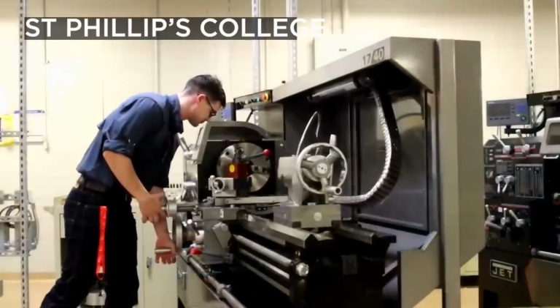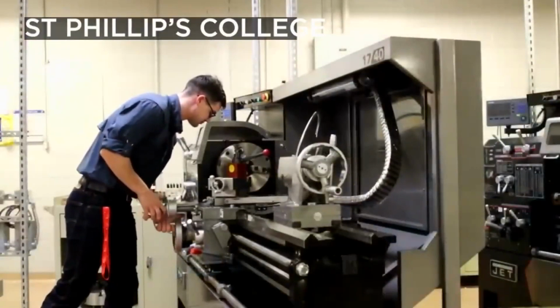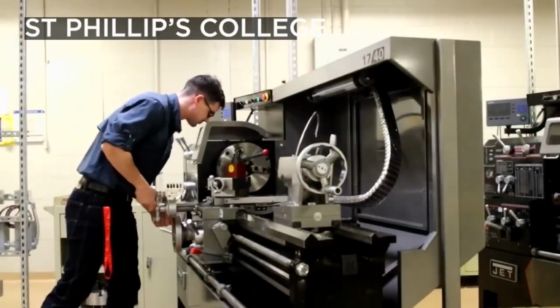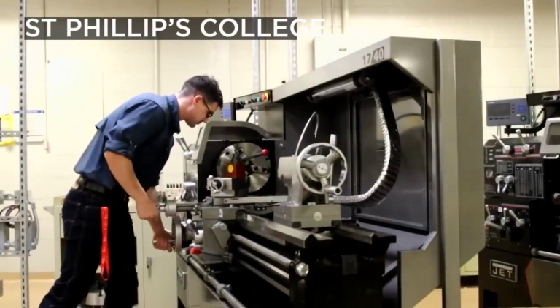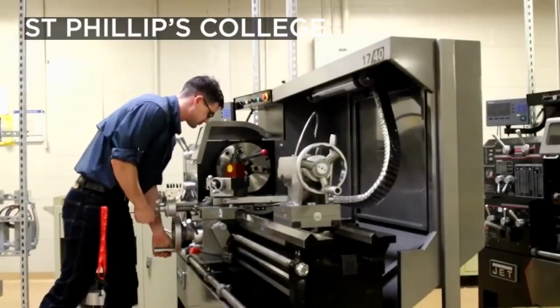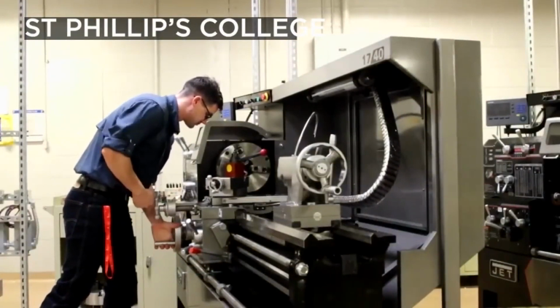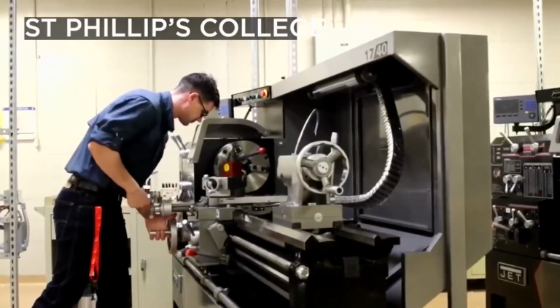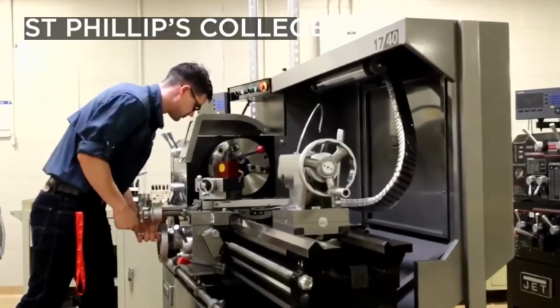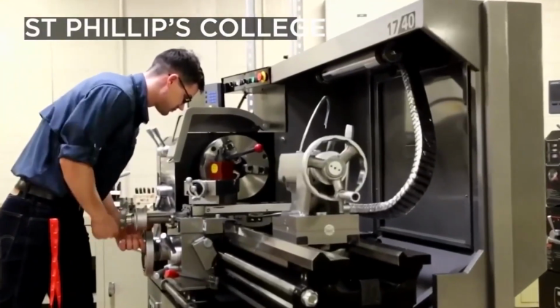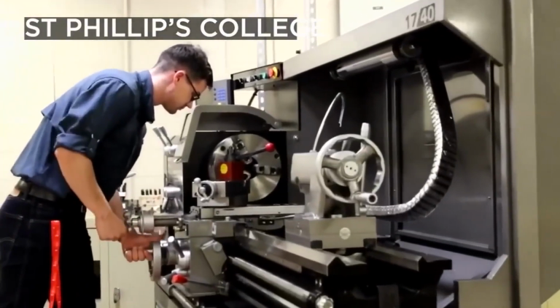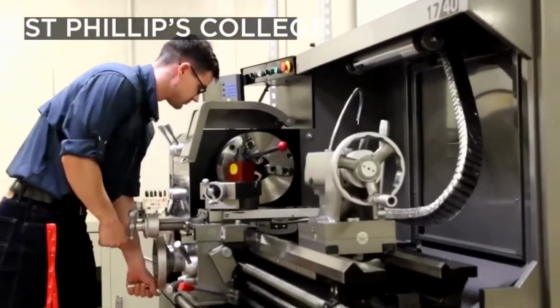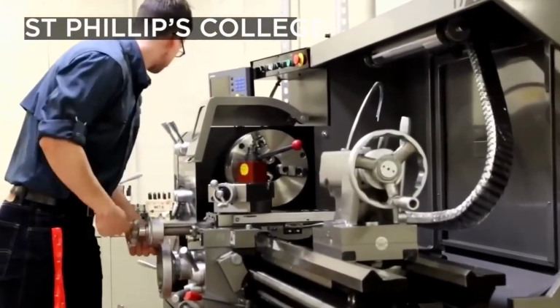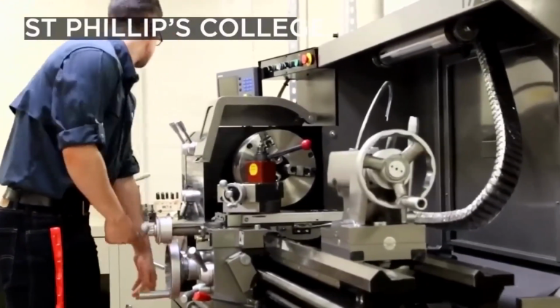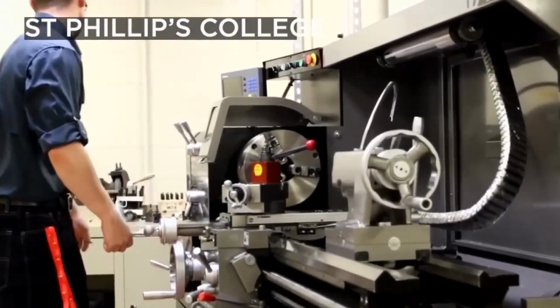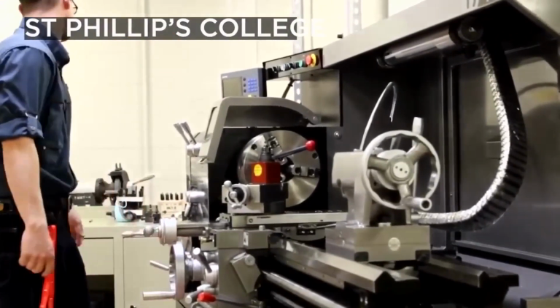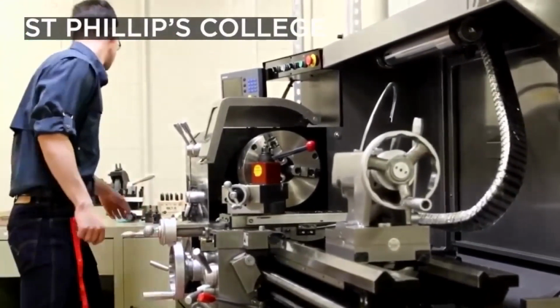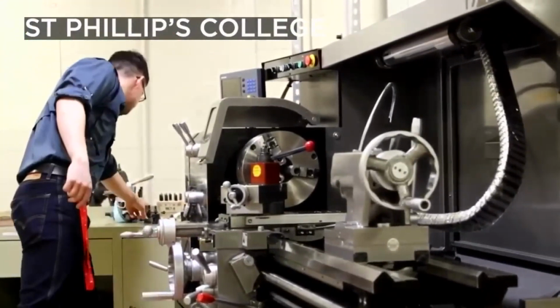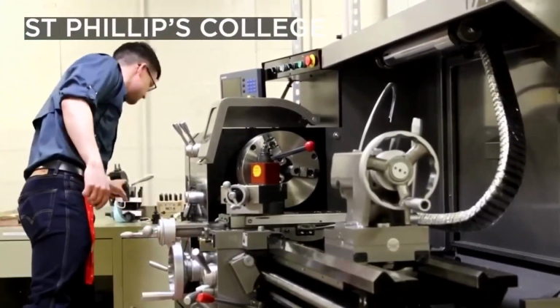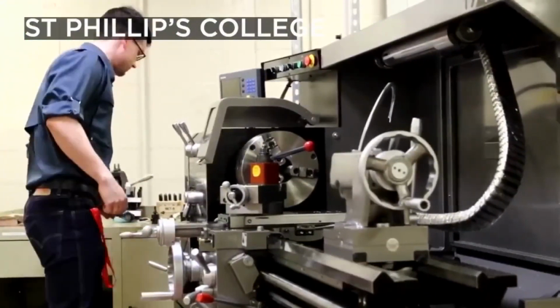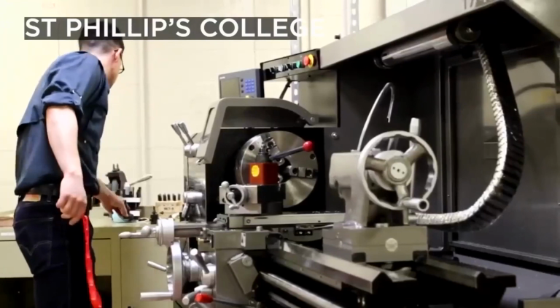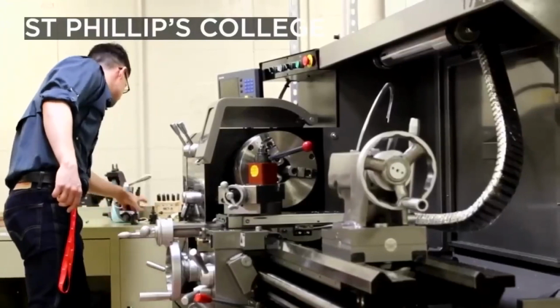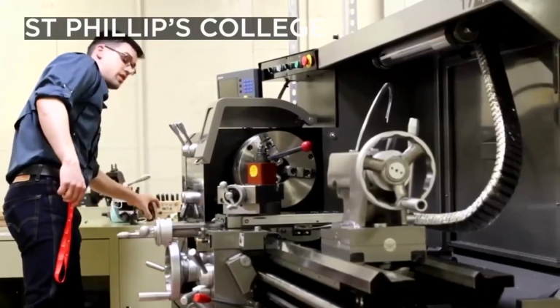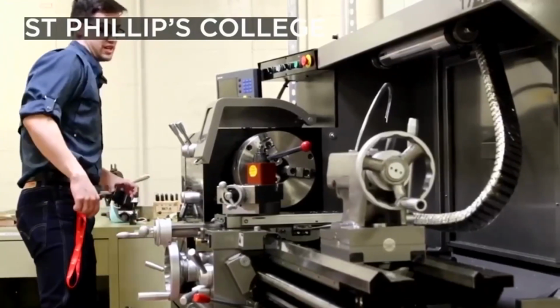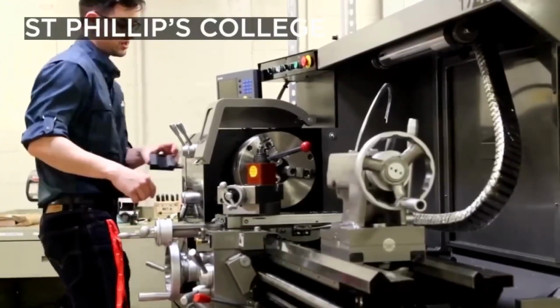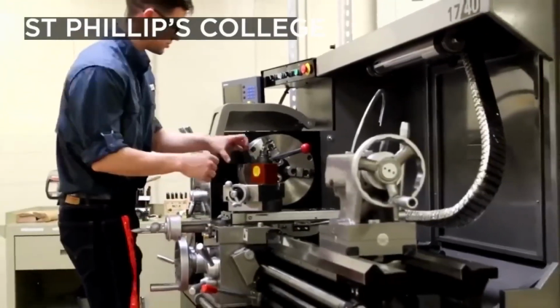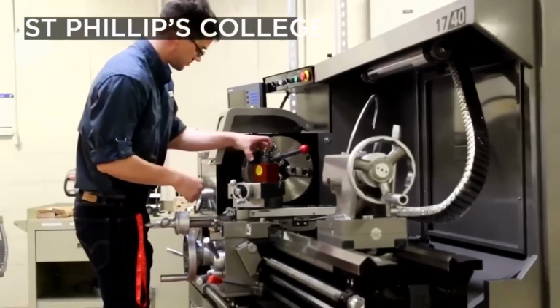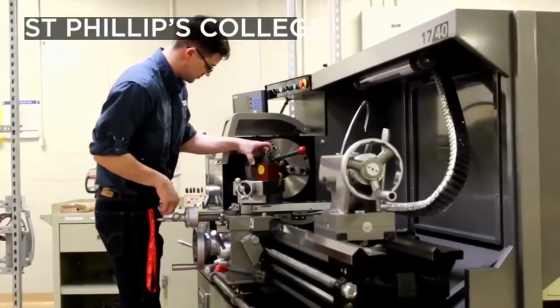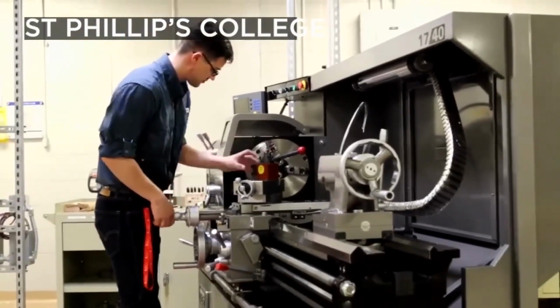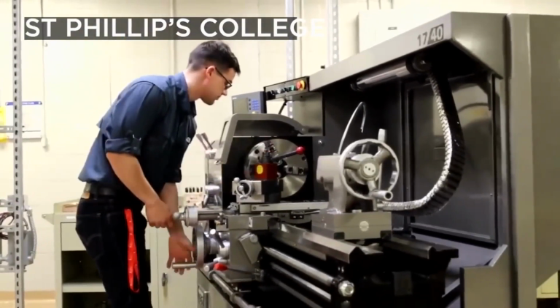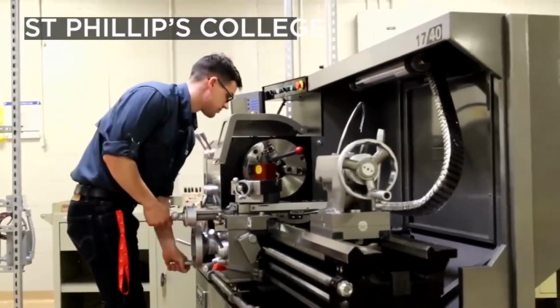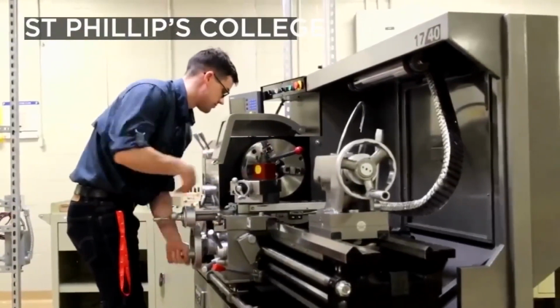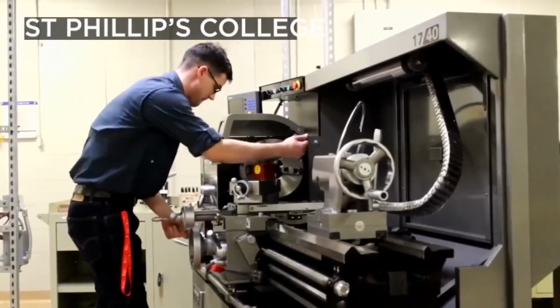Students have a great opportunity here to learn some technical skills that are industry standard. Like every employer out there, there's a growing industry presence here and they all have a set of standards and skills that they want, and students have the opportunity here at St. Phillips to learn them.